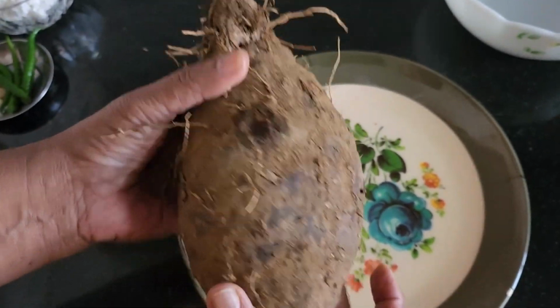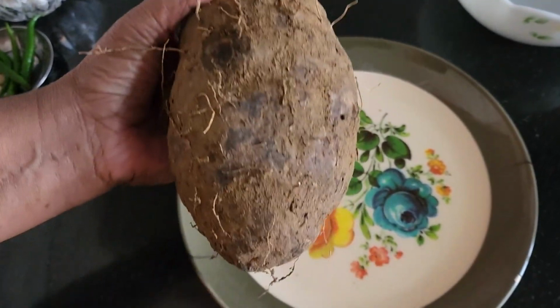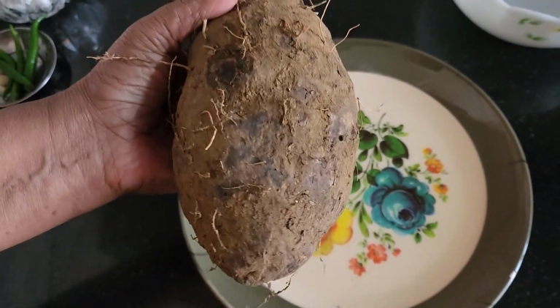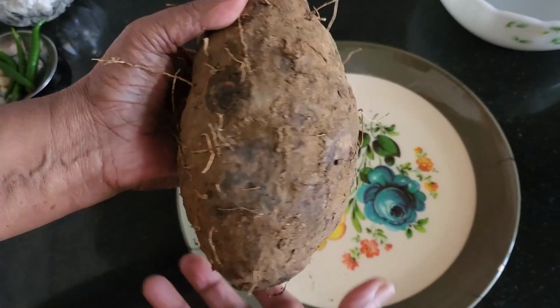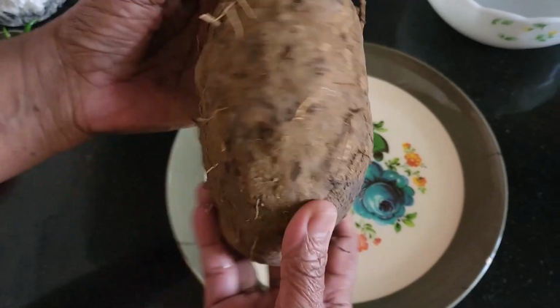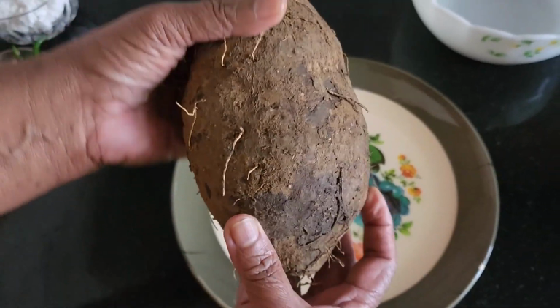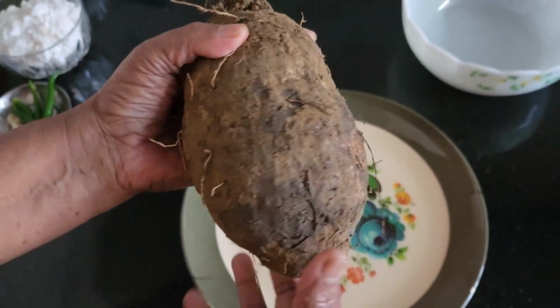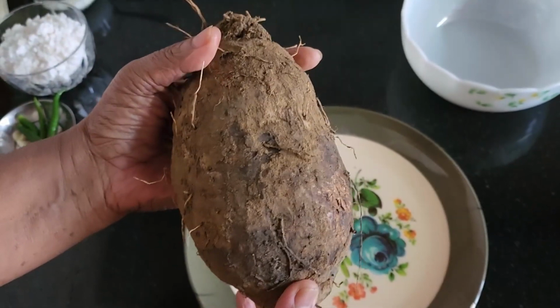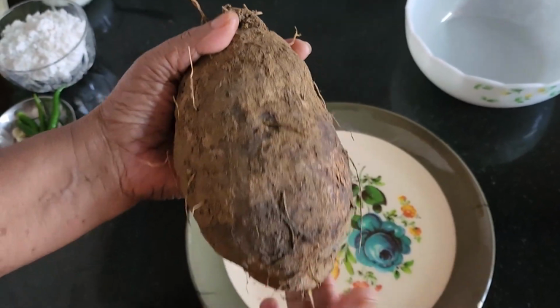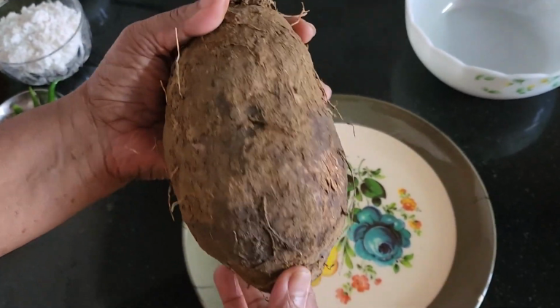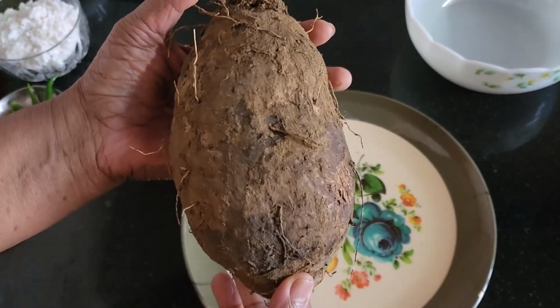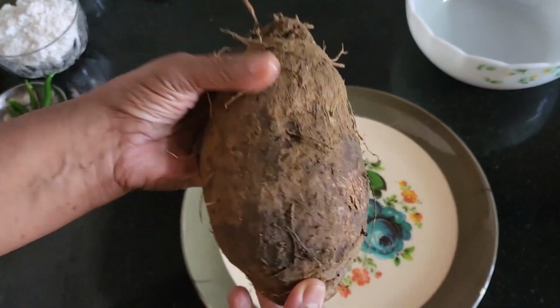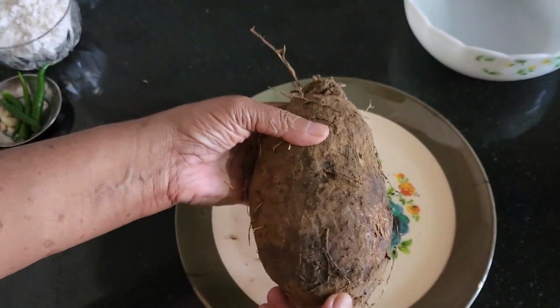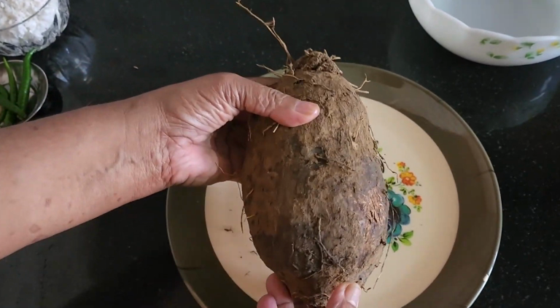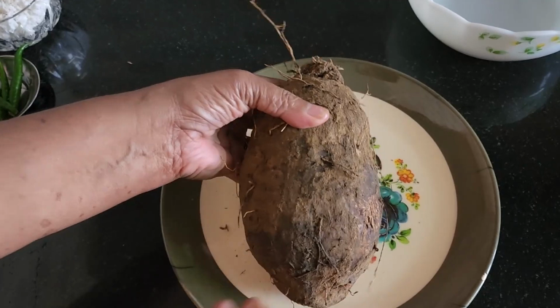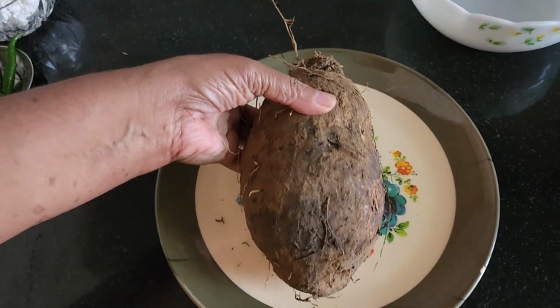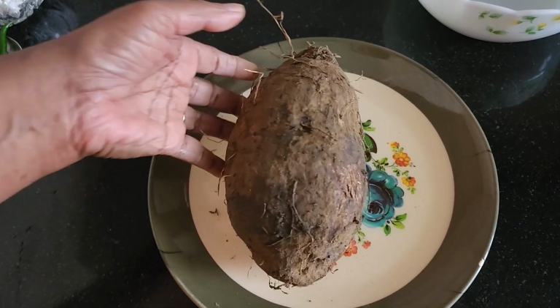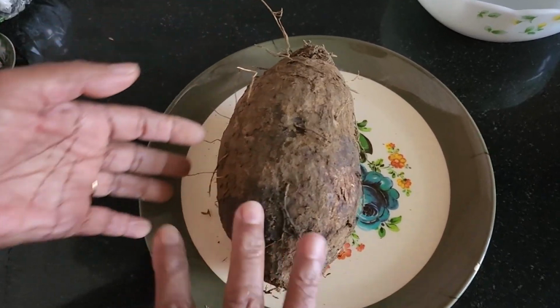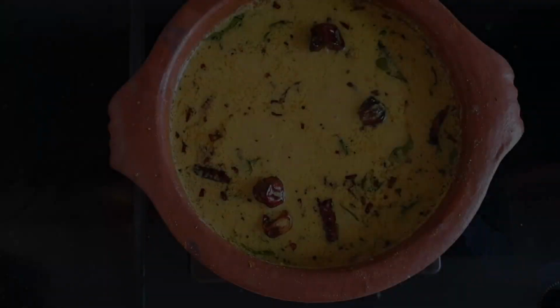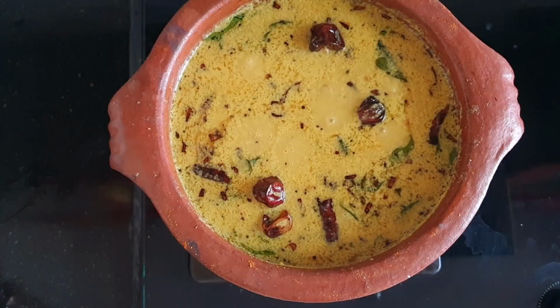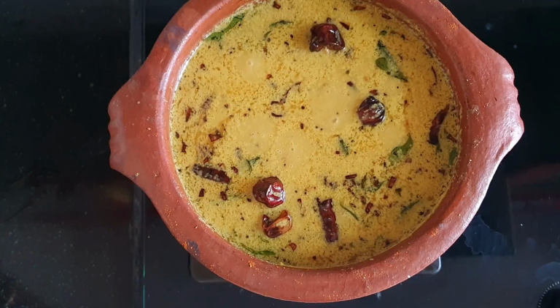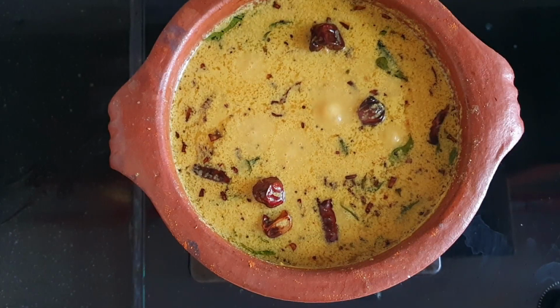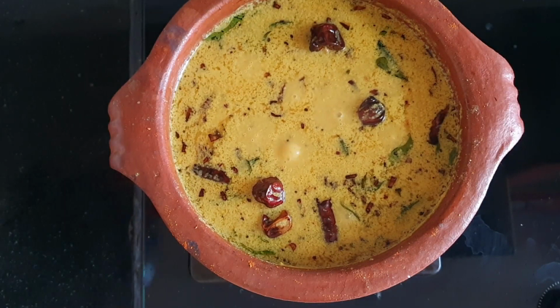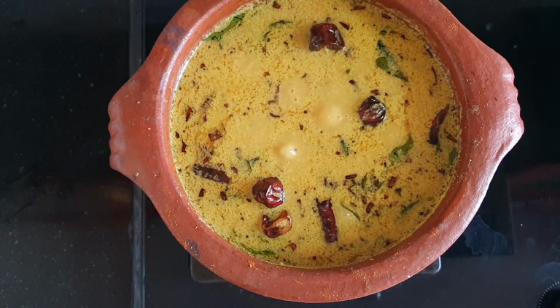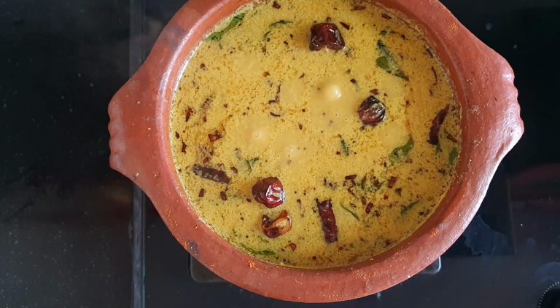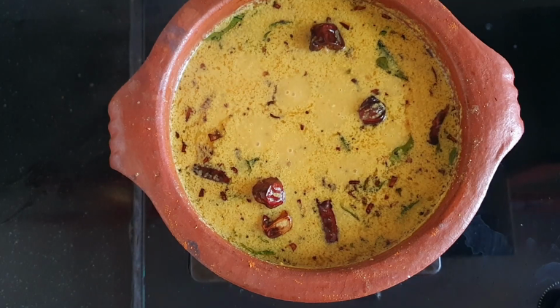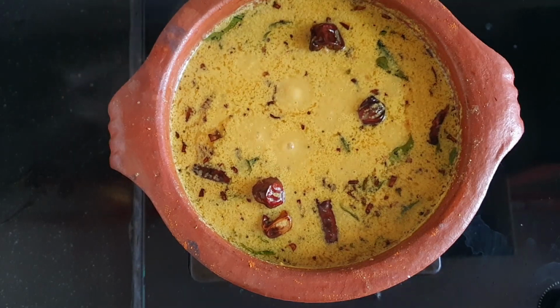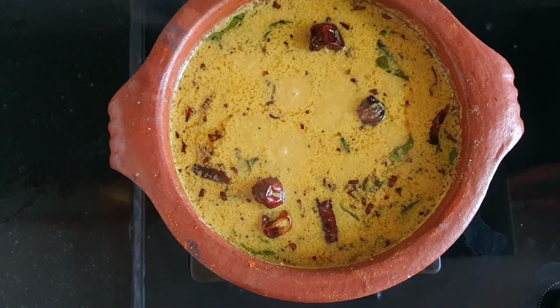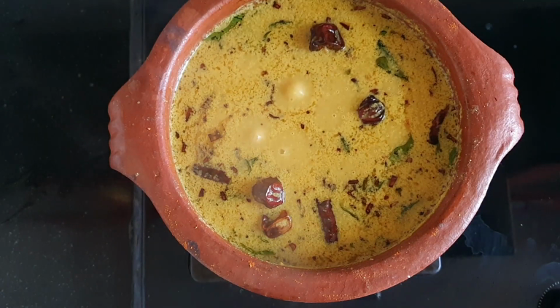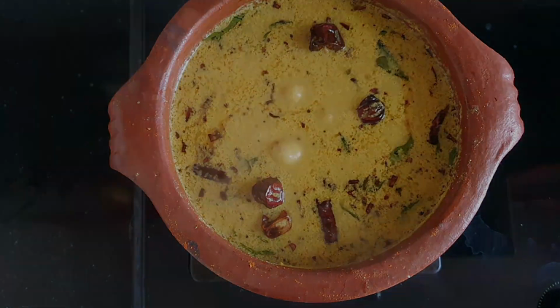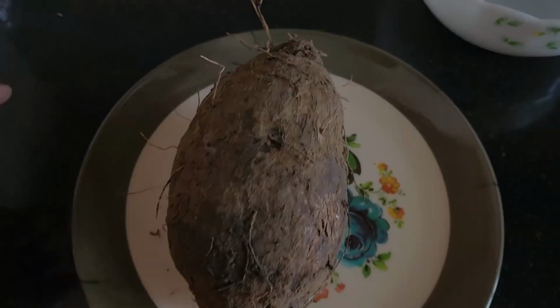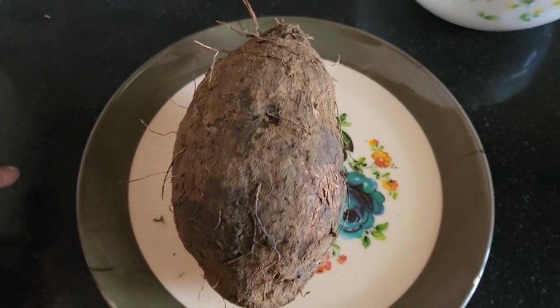Today, we are going to go to the Kachika. We are going to show you how to make the Kachika Curry.